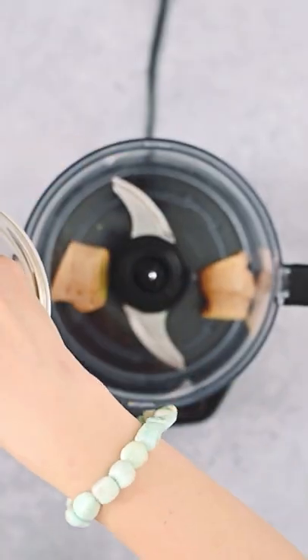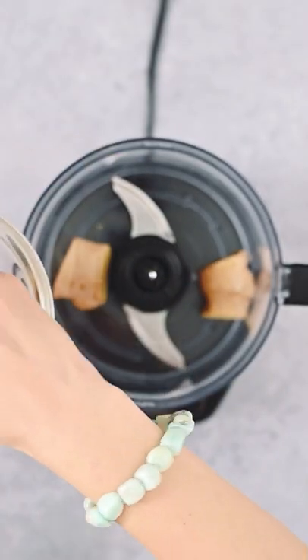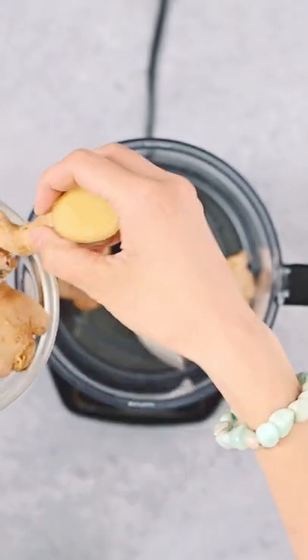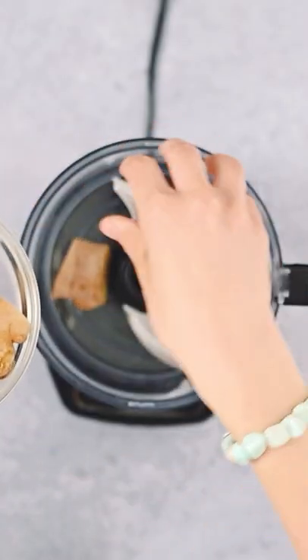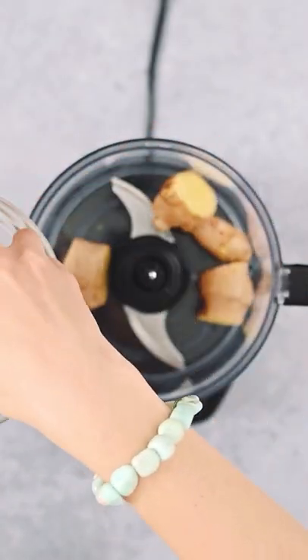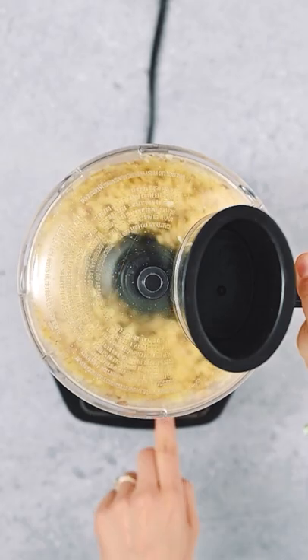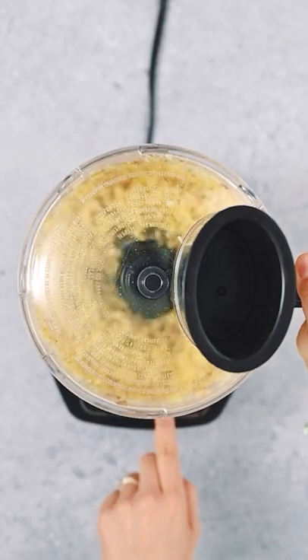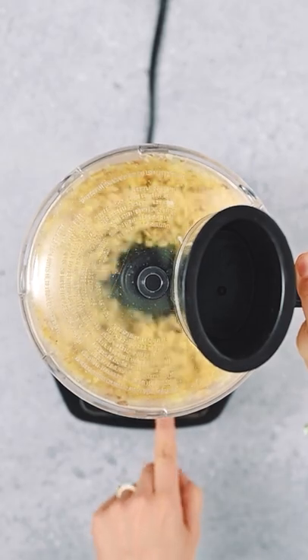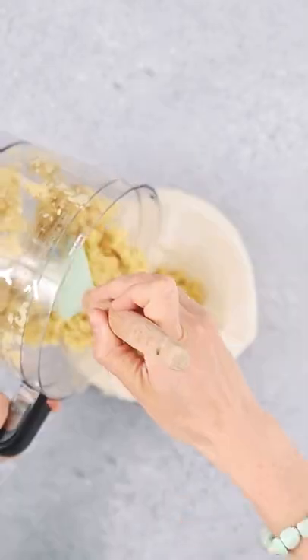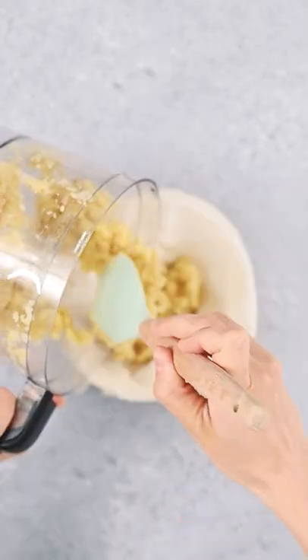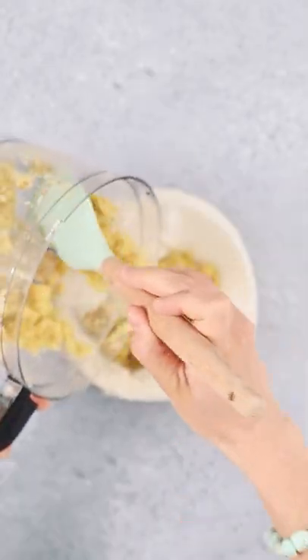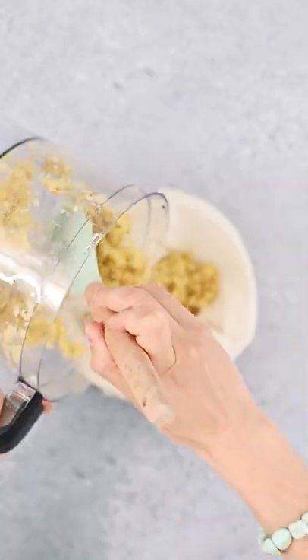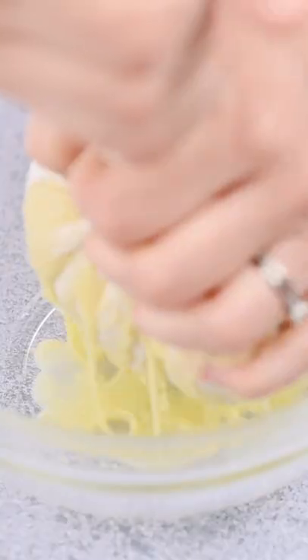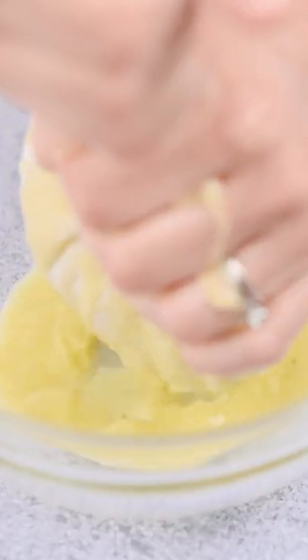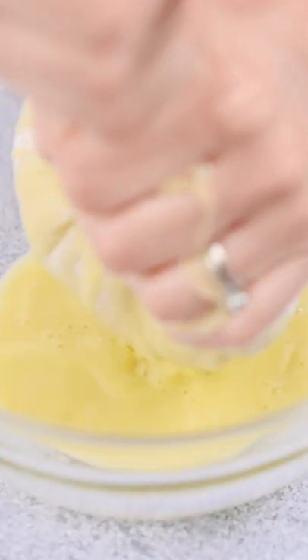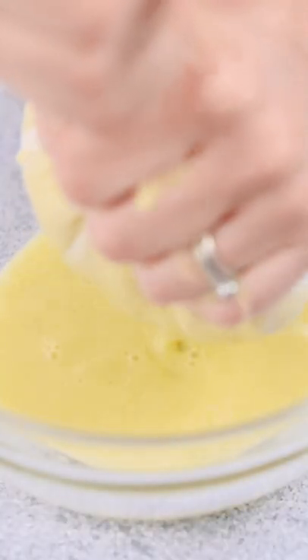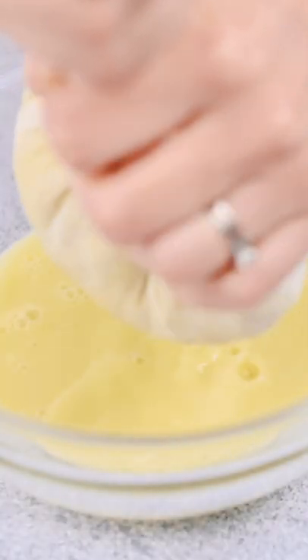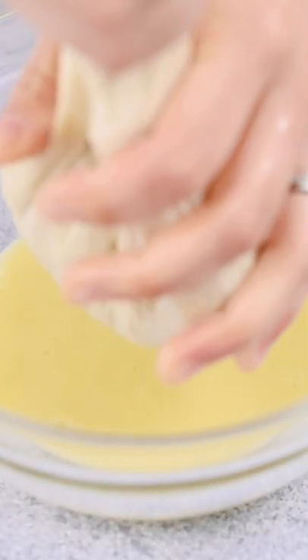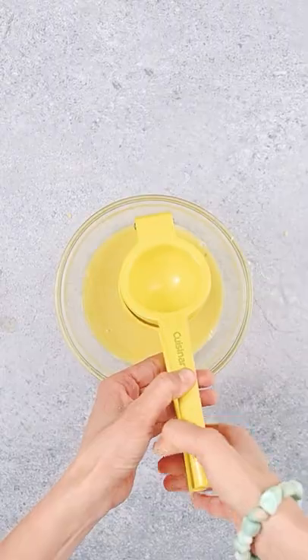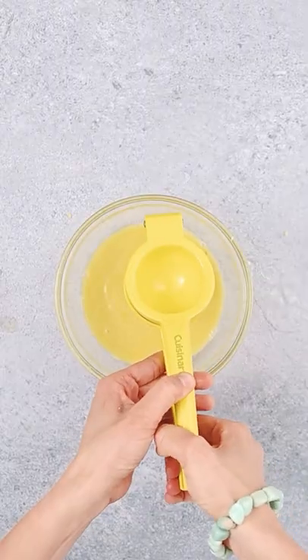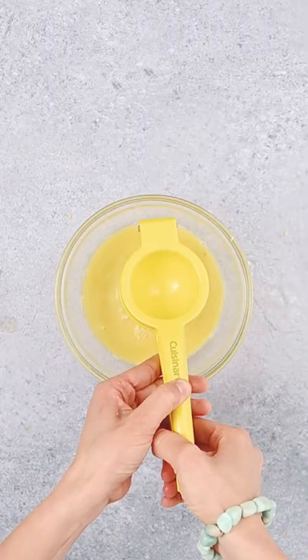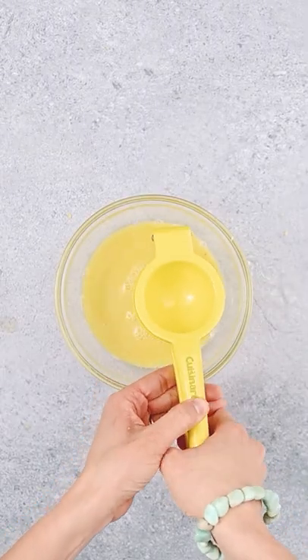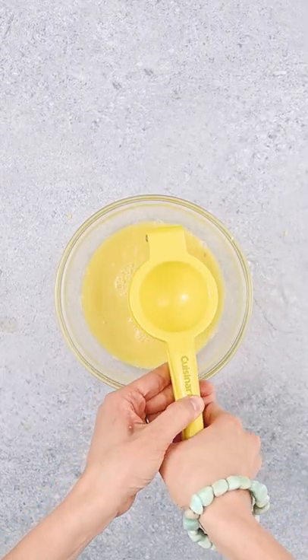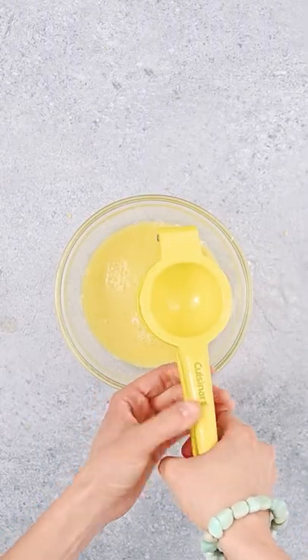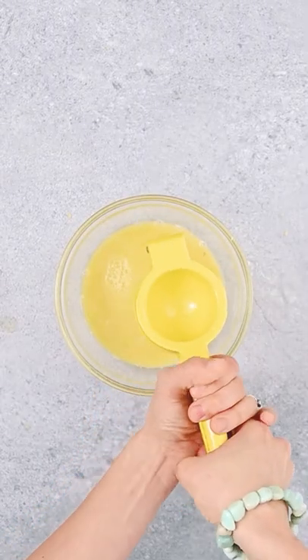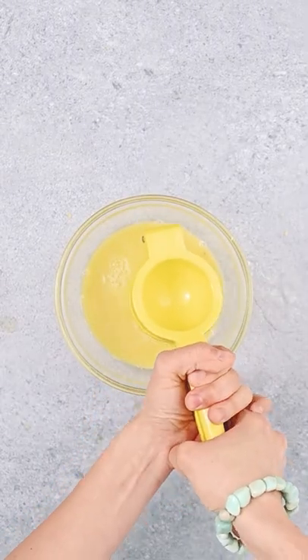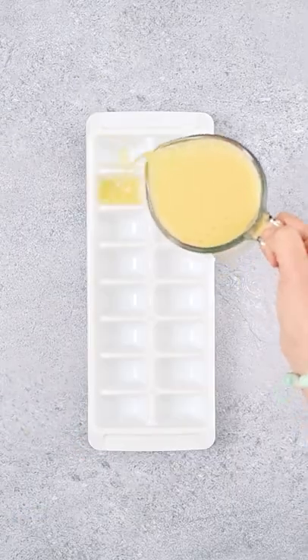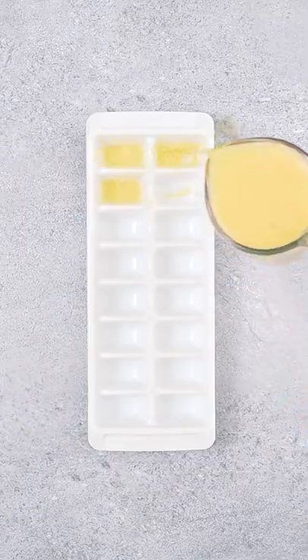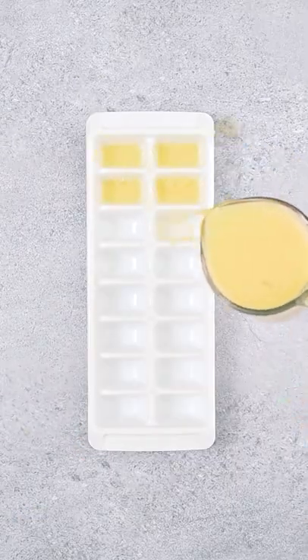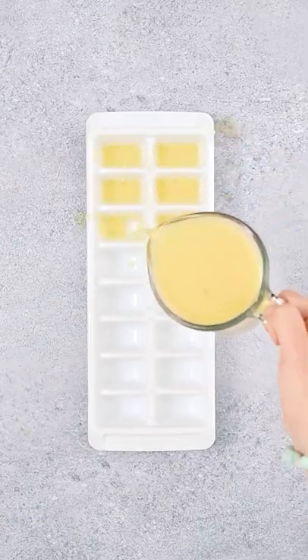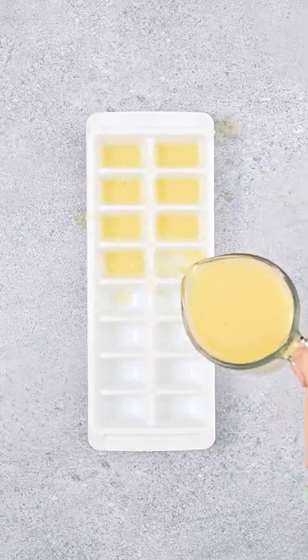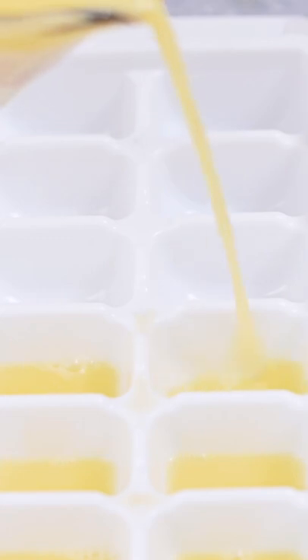Add fresh ginger root to a food processor or blender. Using a cheesecloth, squeeze the juice out of the ginger pulp. Juice a few lemons into the bowl with the ginger juice. Add the mixture to an ice cube tray and freeze.